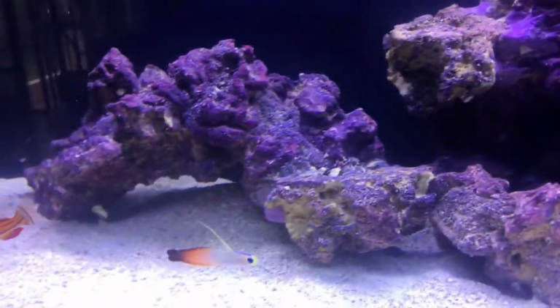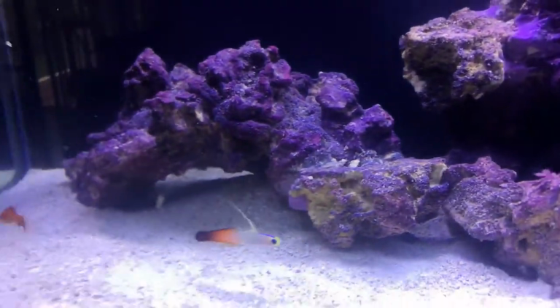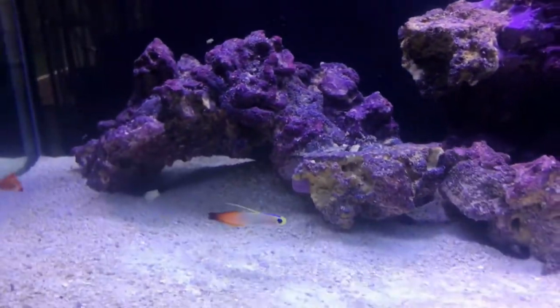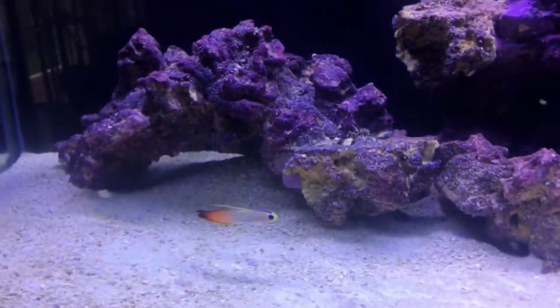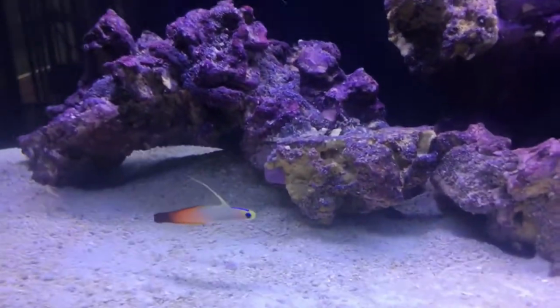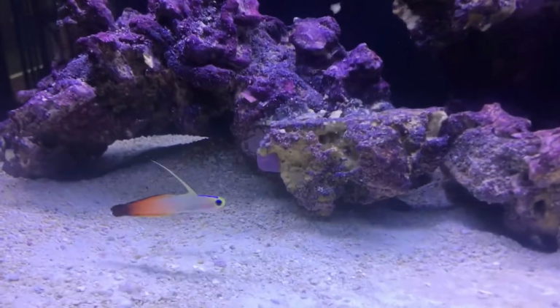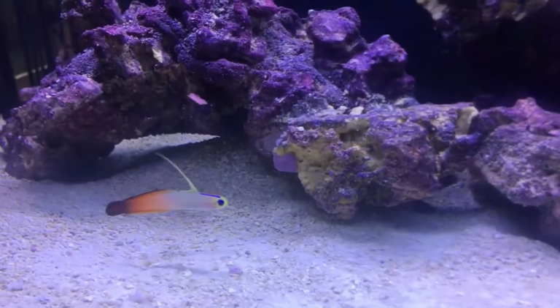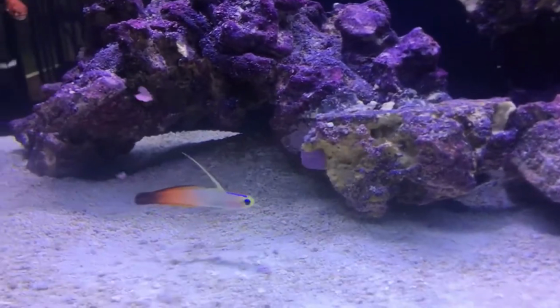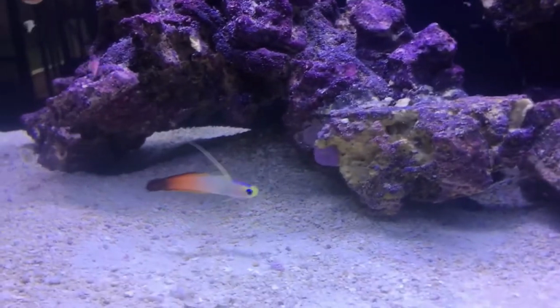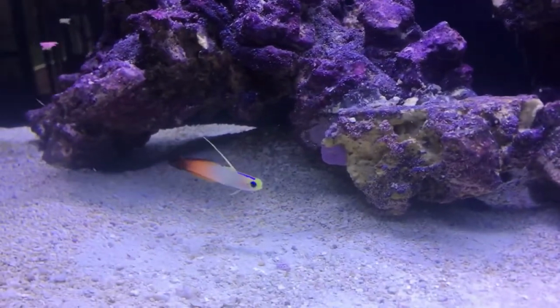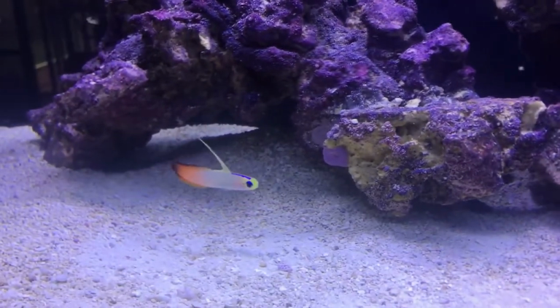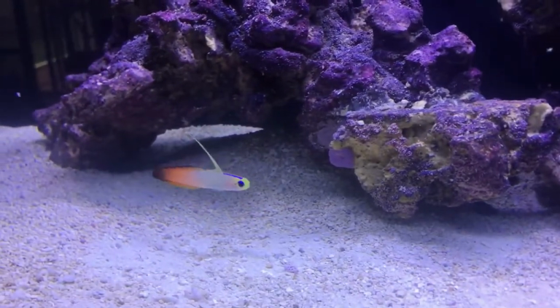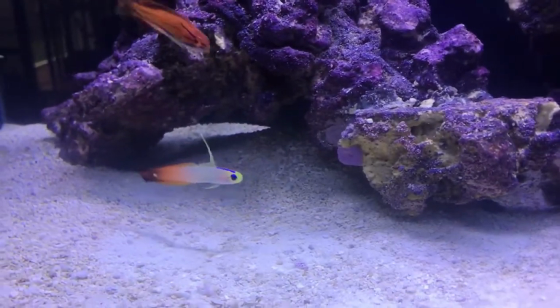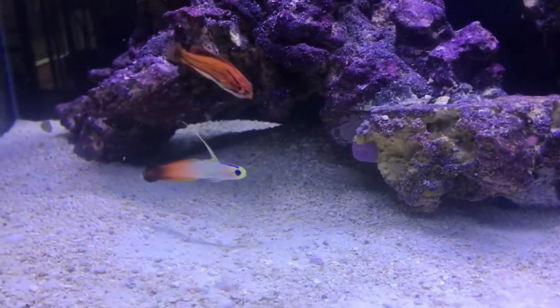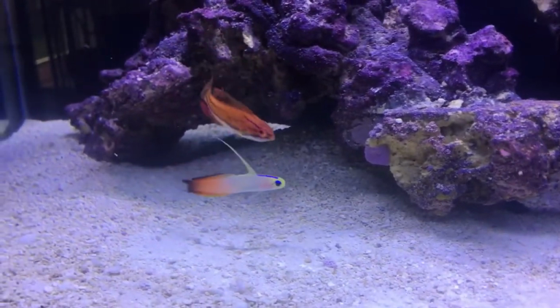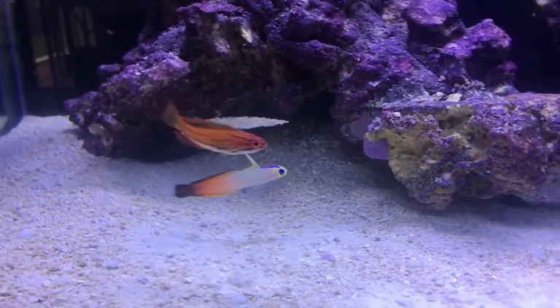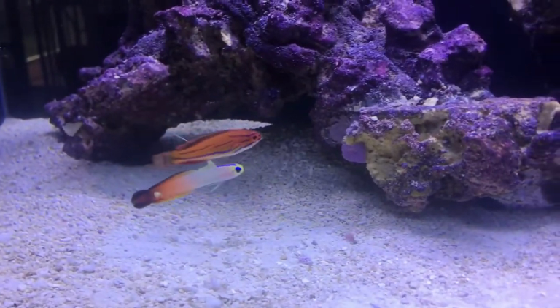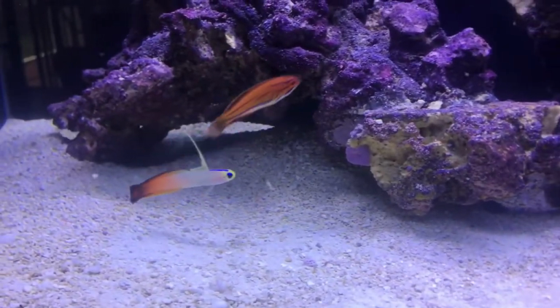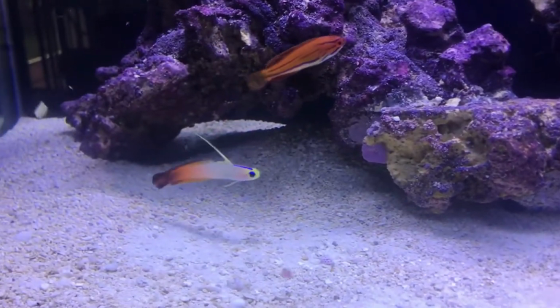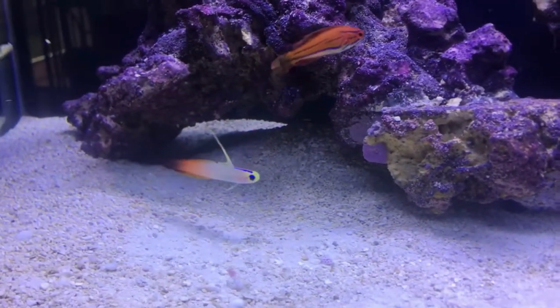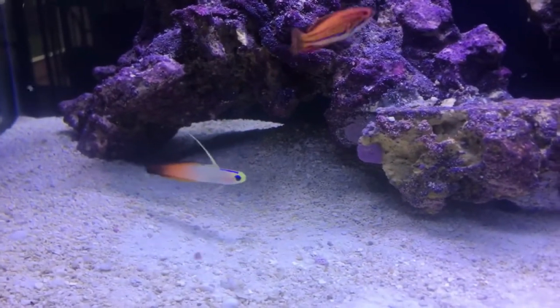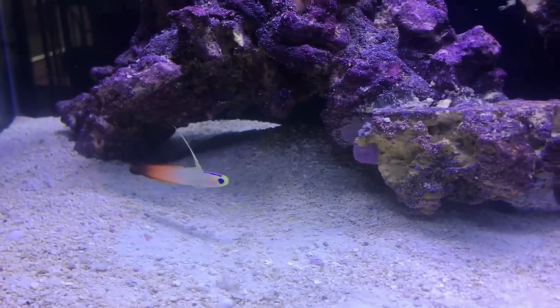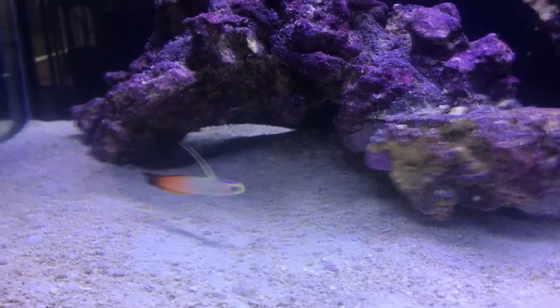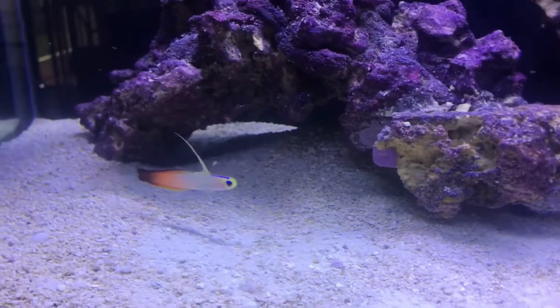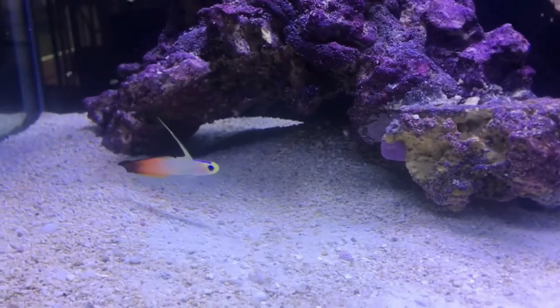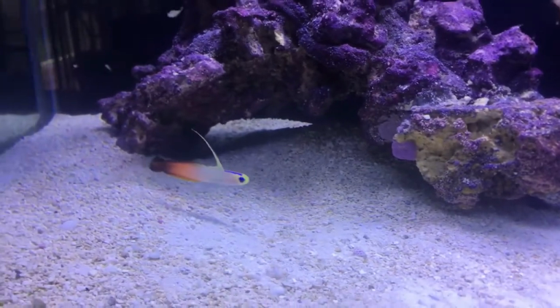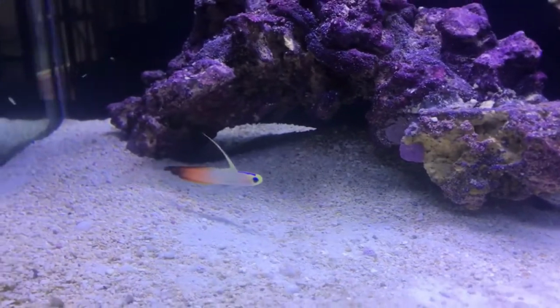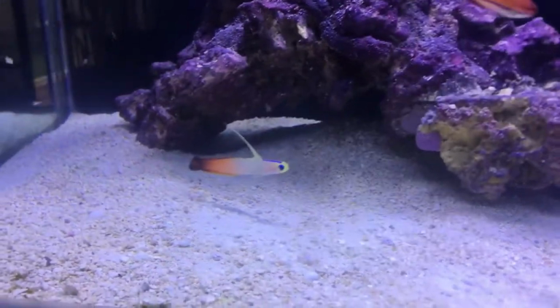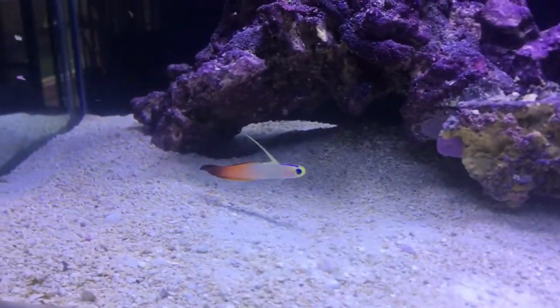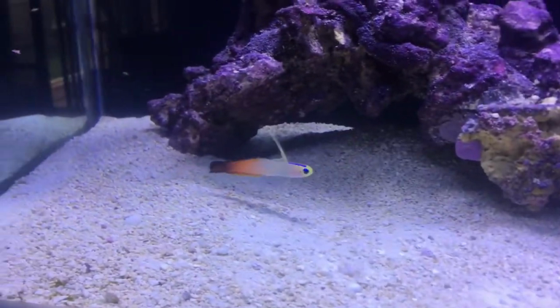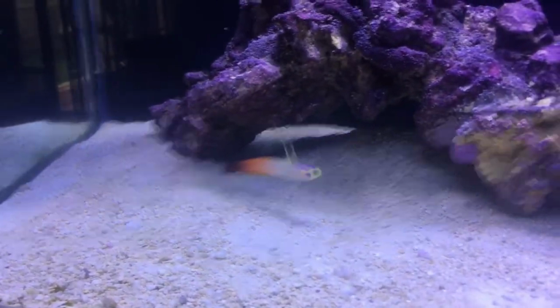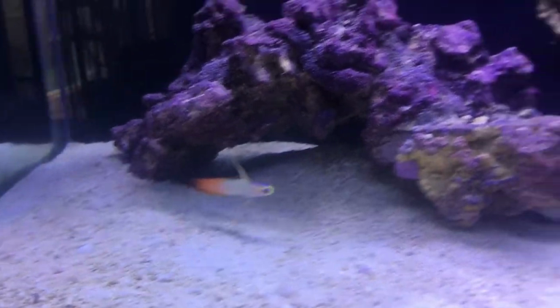The firefish I have left looks pretty good — it fills its belly and it poops a lot, so I think he's doing pretty good.